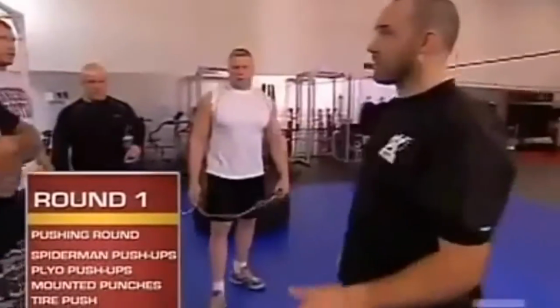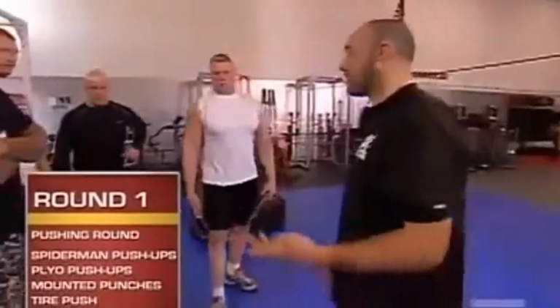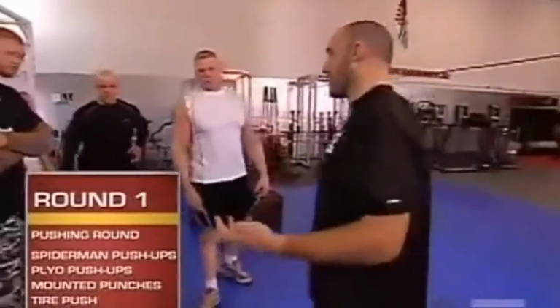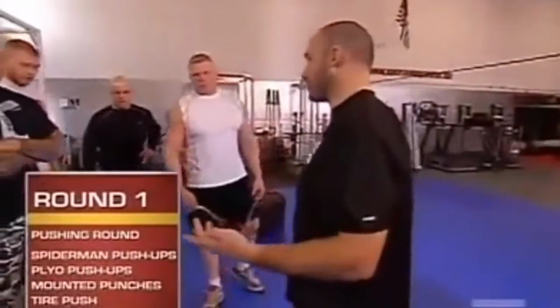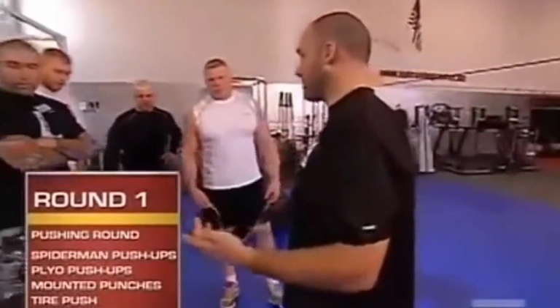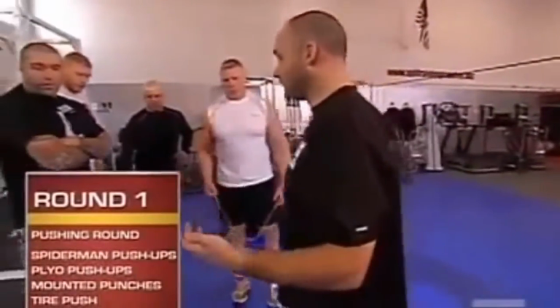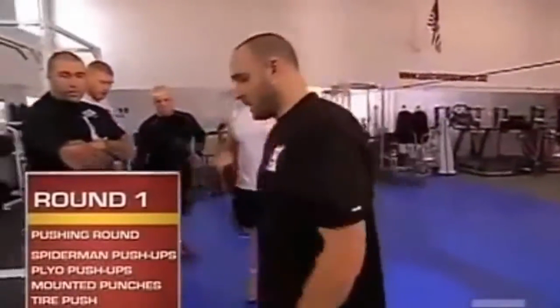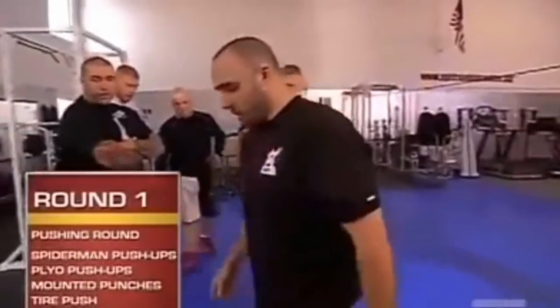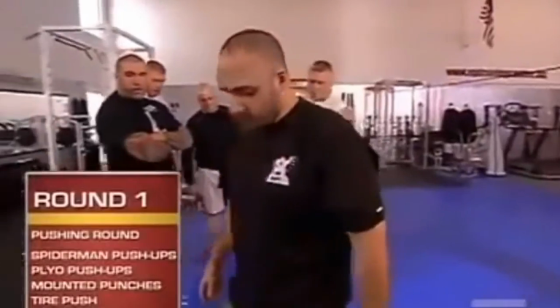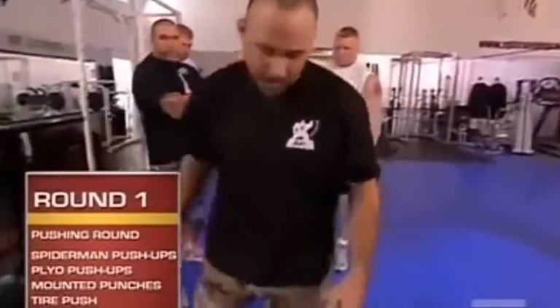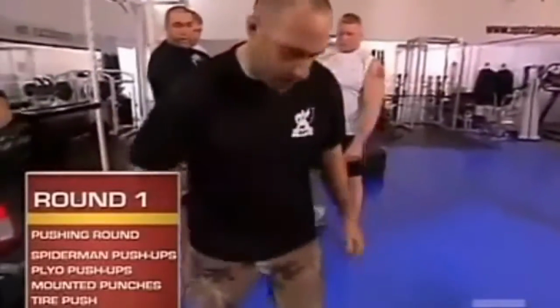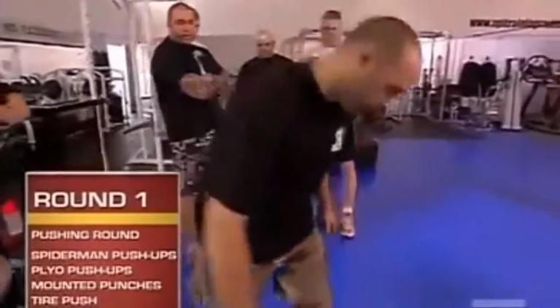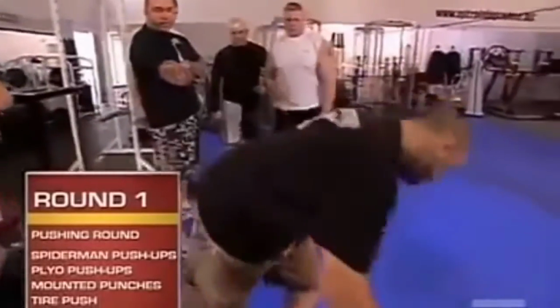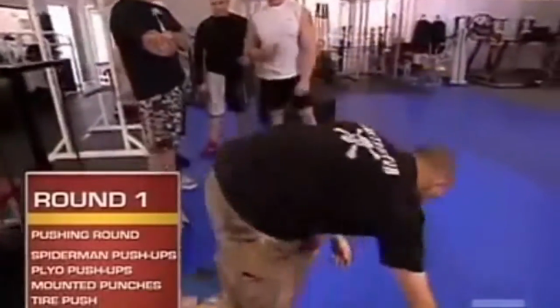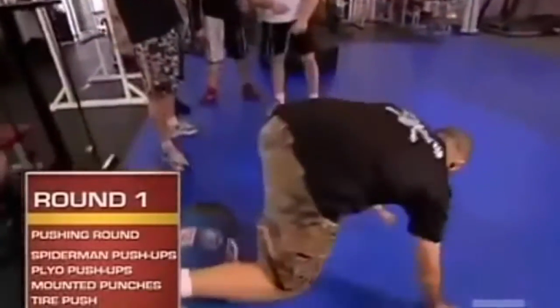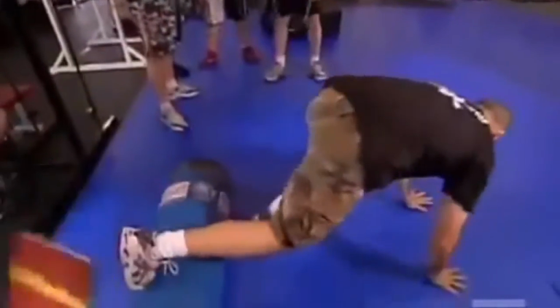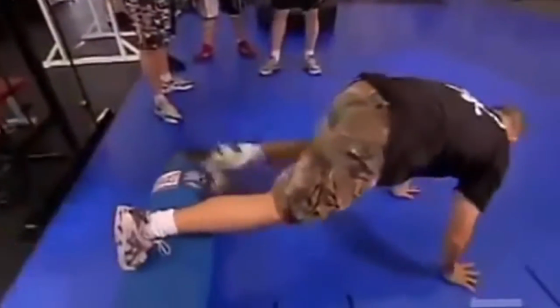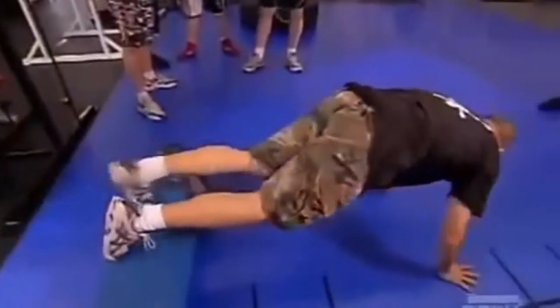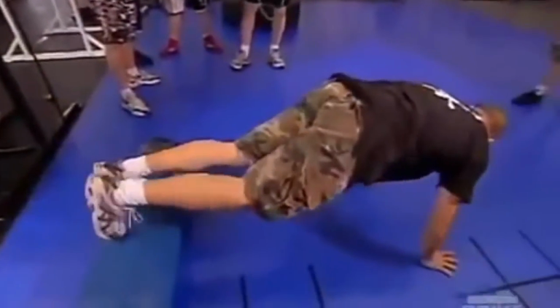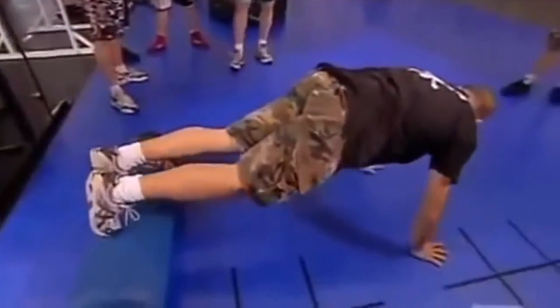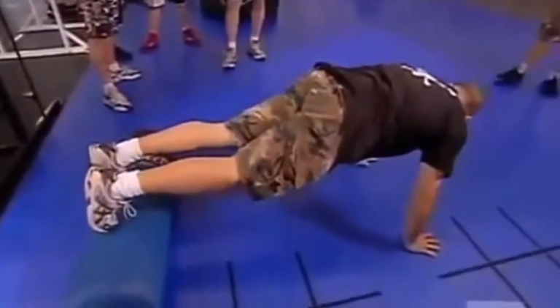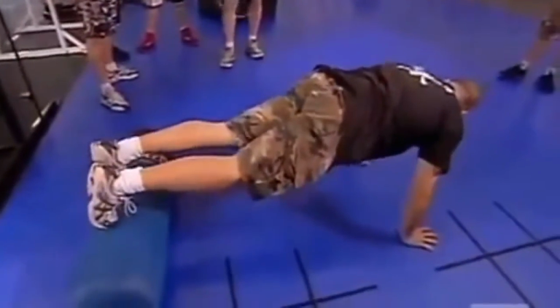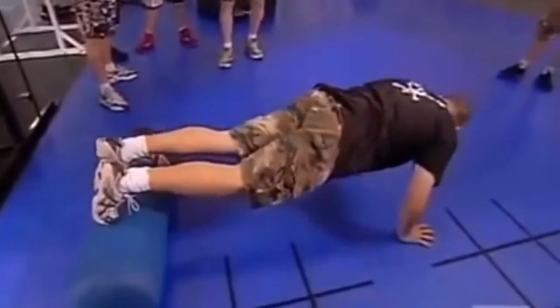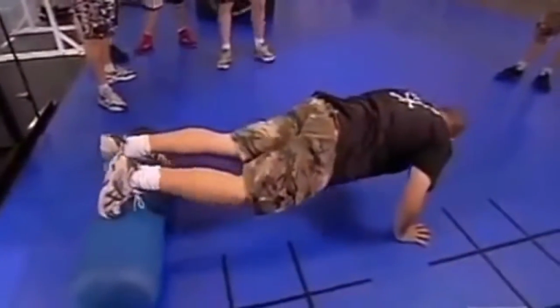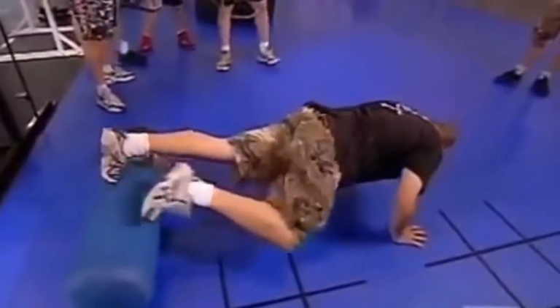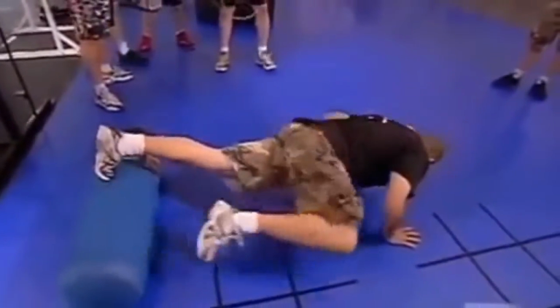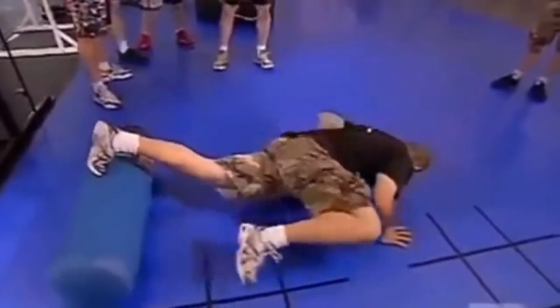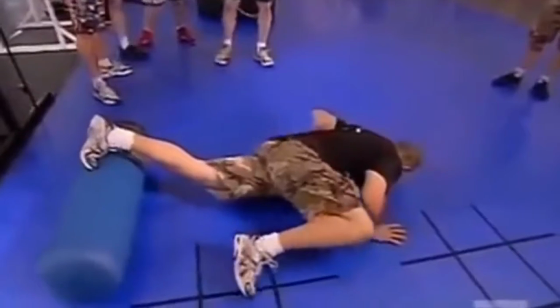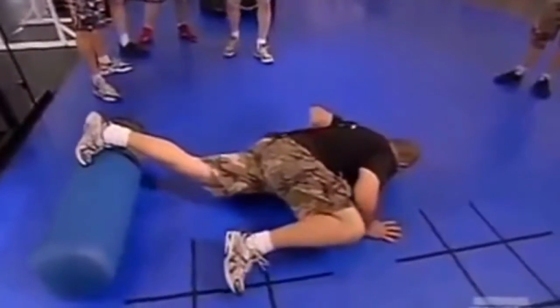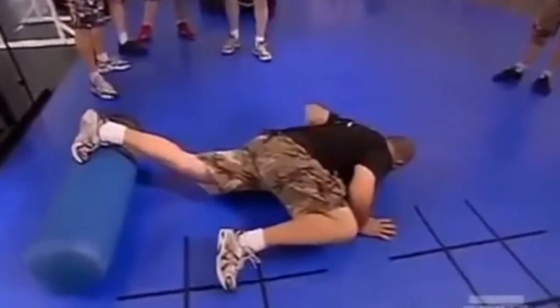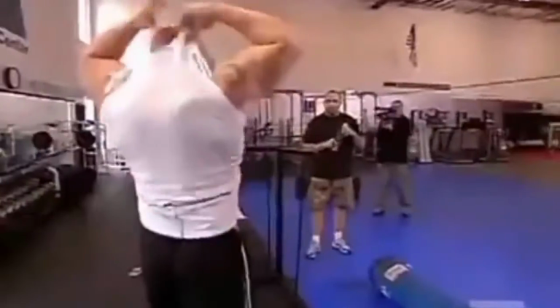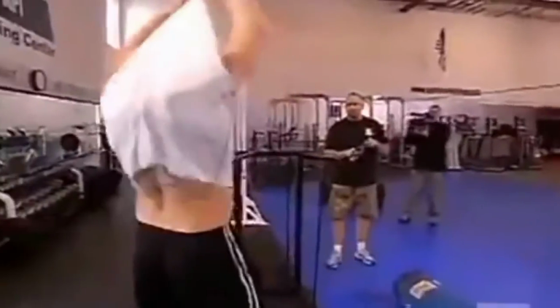First station is Spiderman push-ups. Your feet are going to be on the dummy up front, and as you go down towards the ground, the knee is going to come up towards you and over.